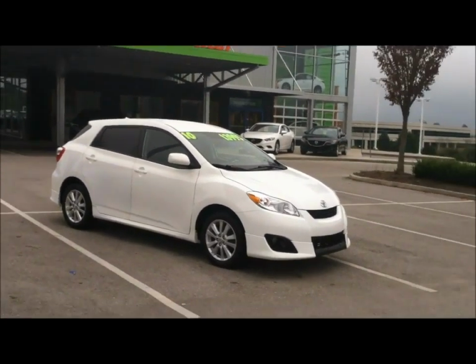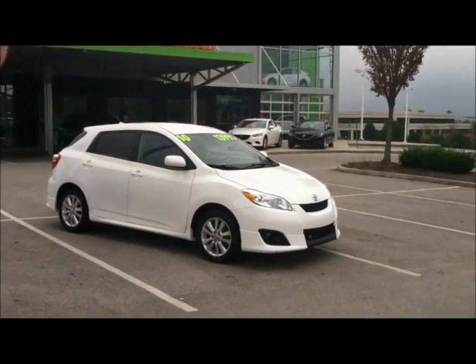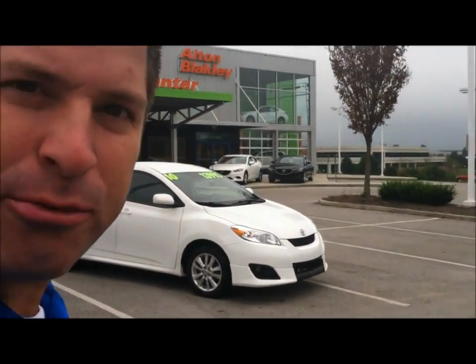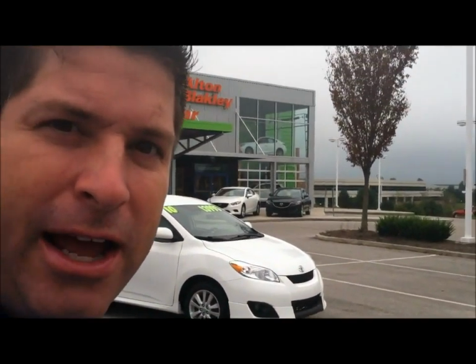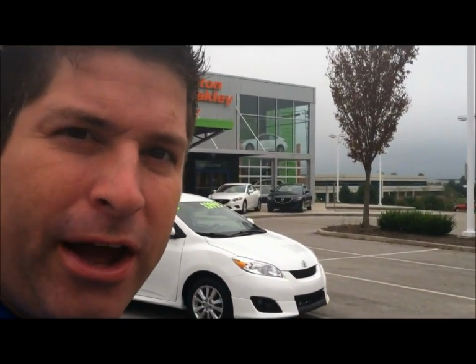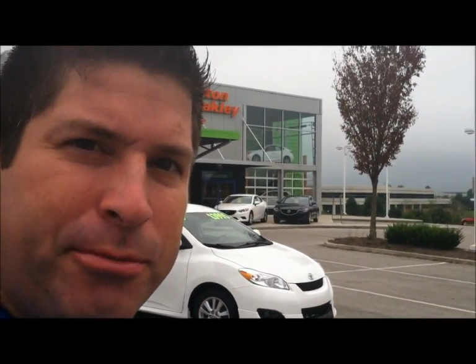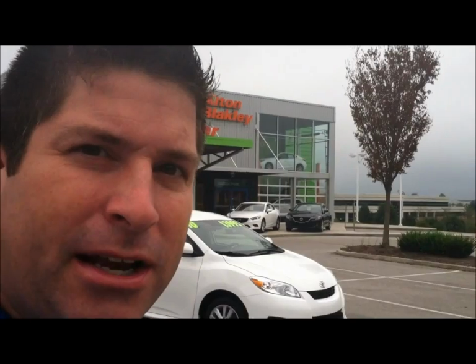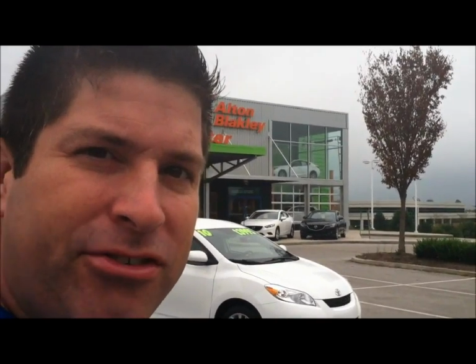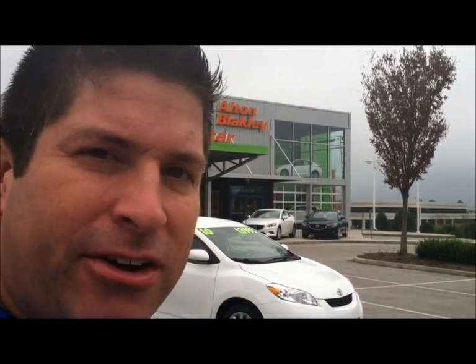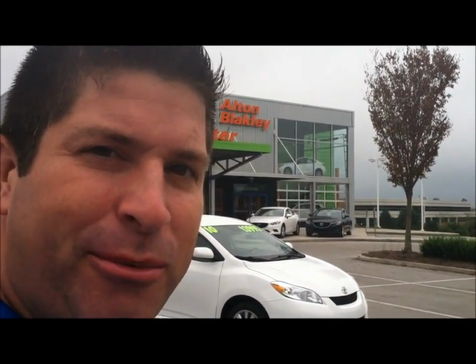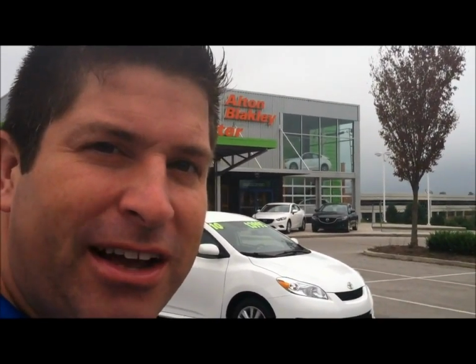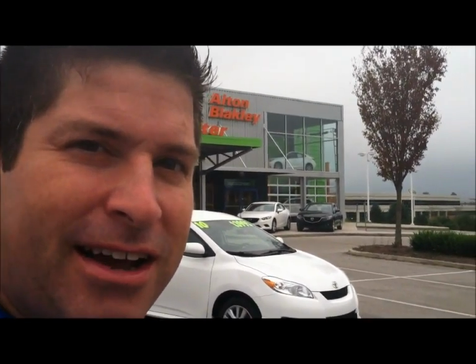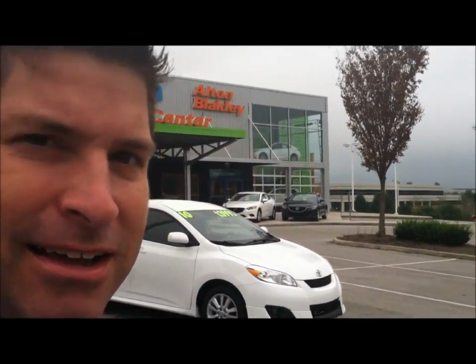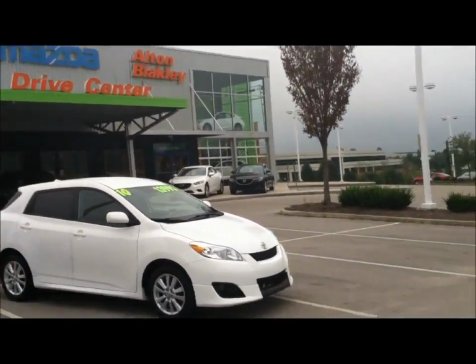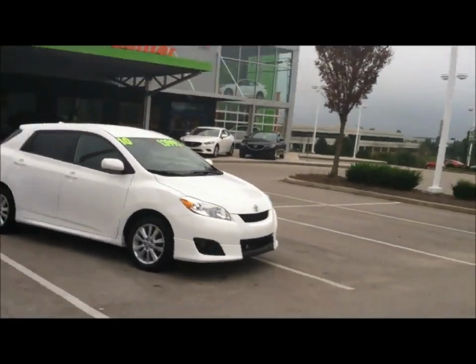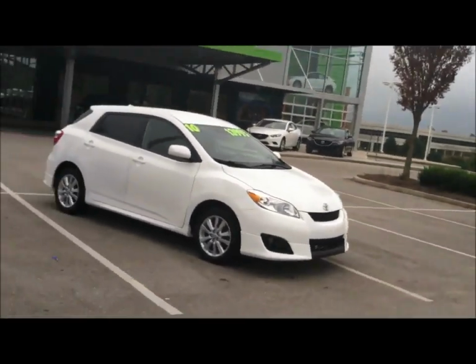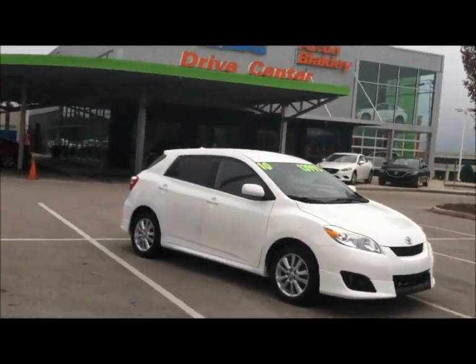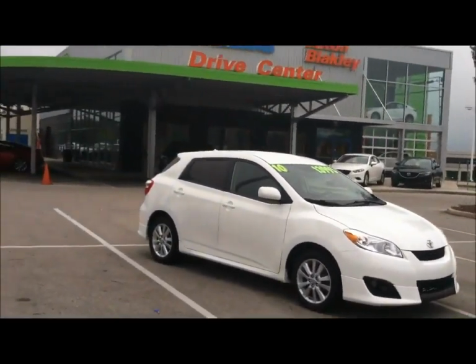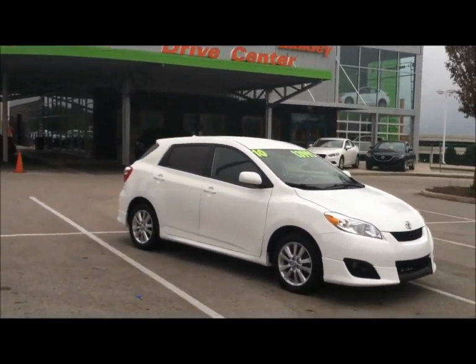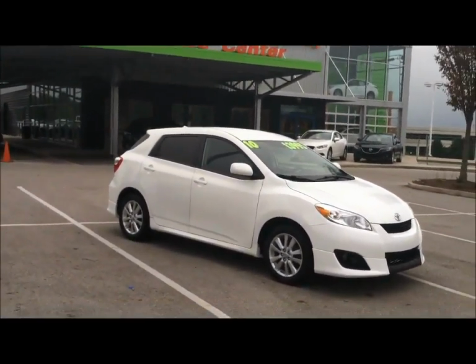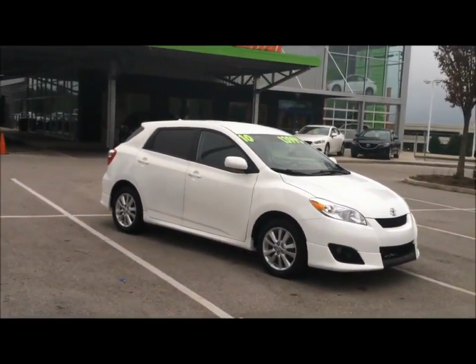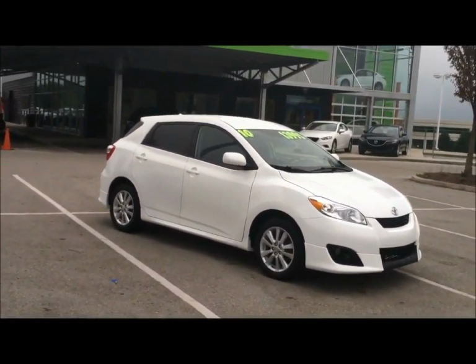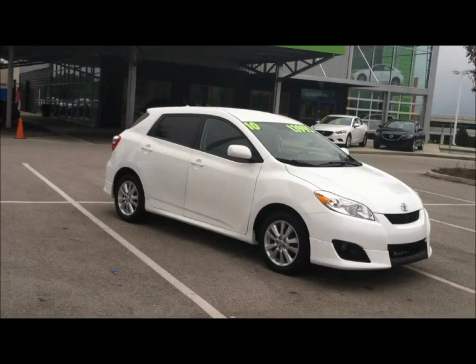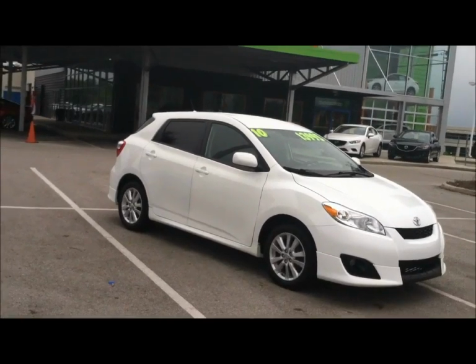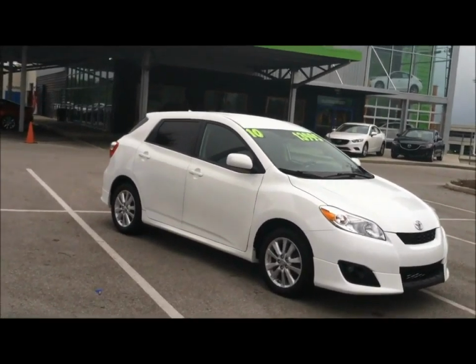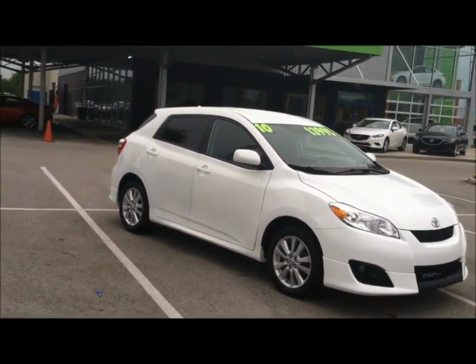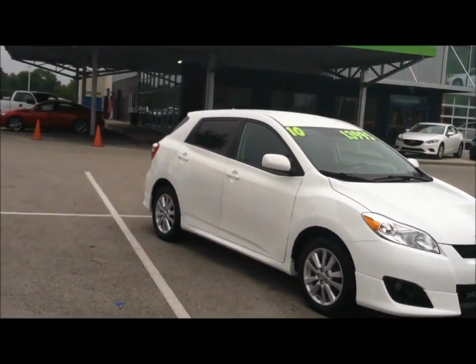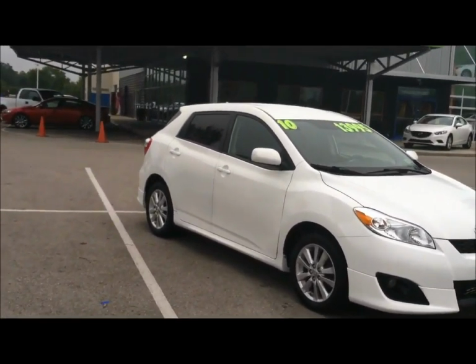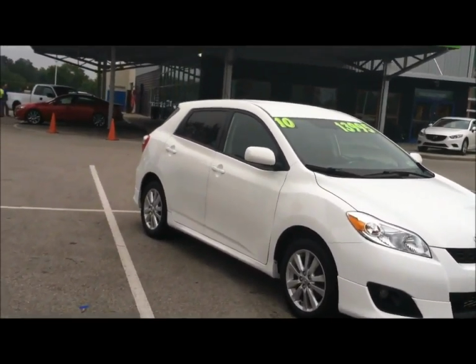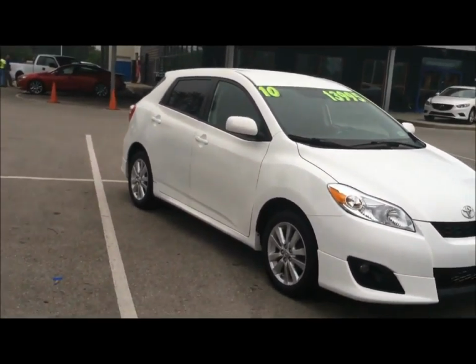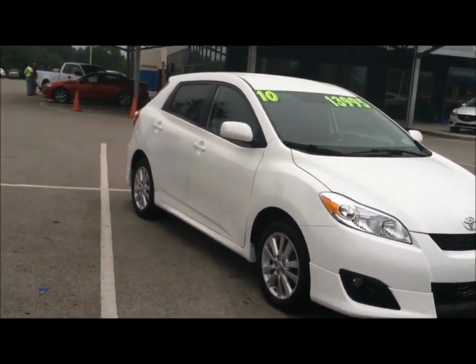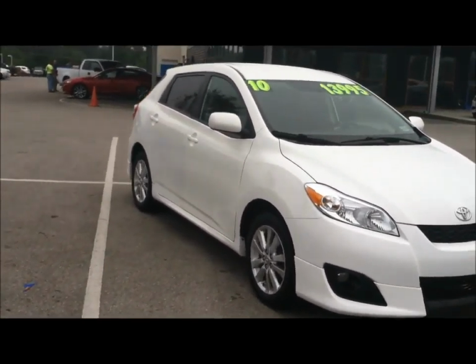Hello, this is Brad with Alton Blakely Mazda here in Somerset, Kentucky. Here's the 2010 Toyota Matrix that you were inquiring about. It is here on the lot and available.